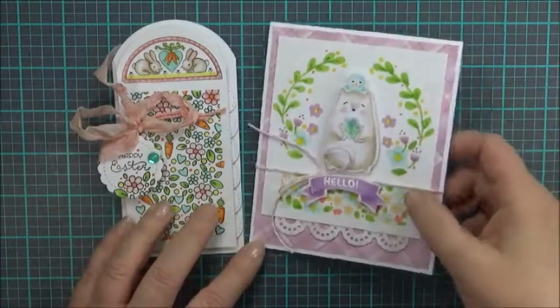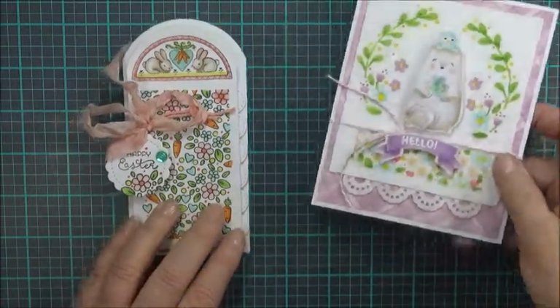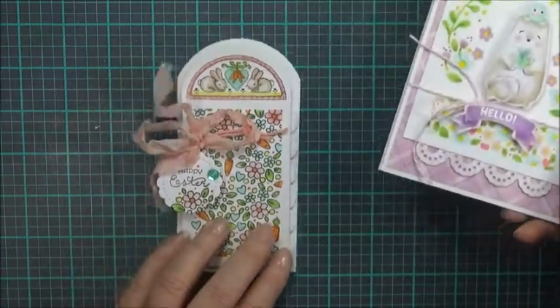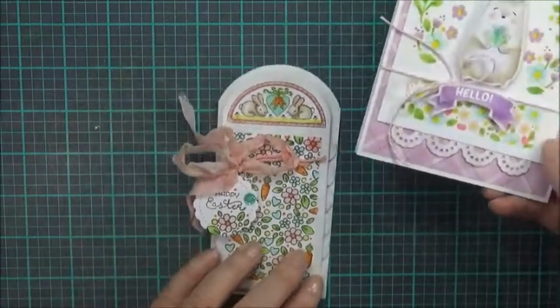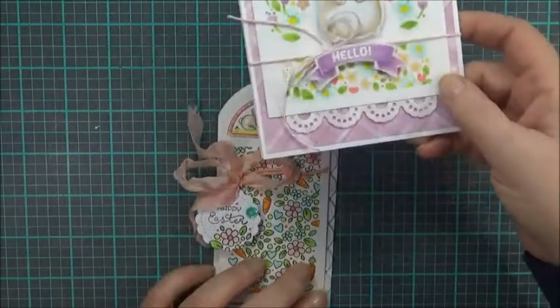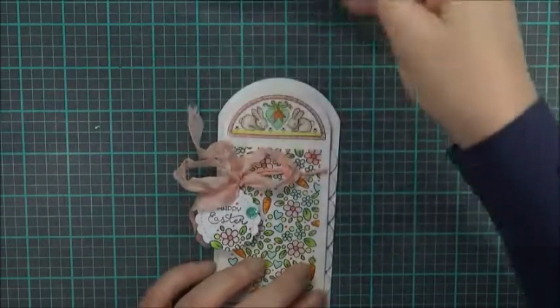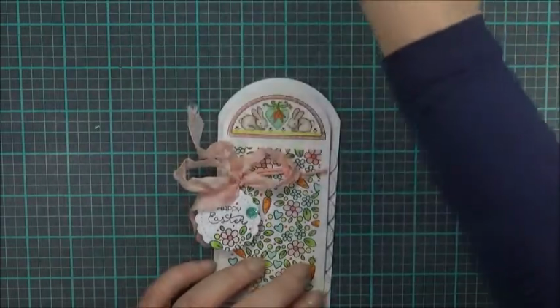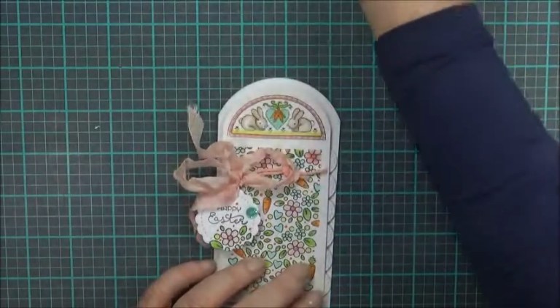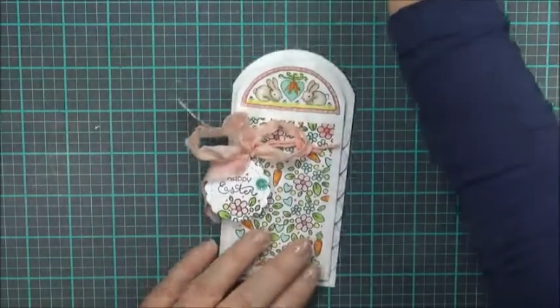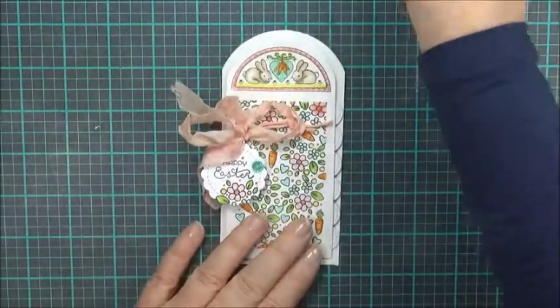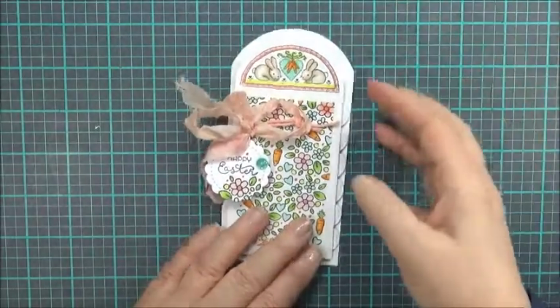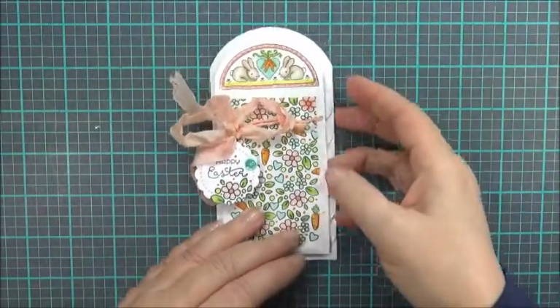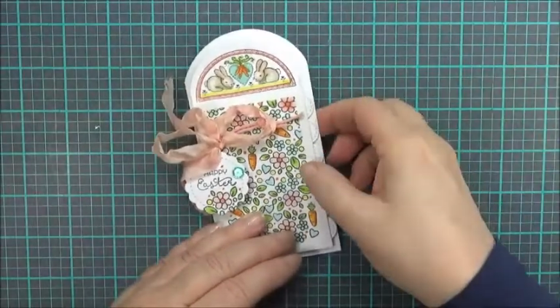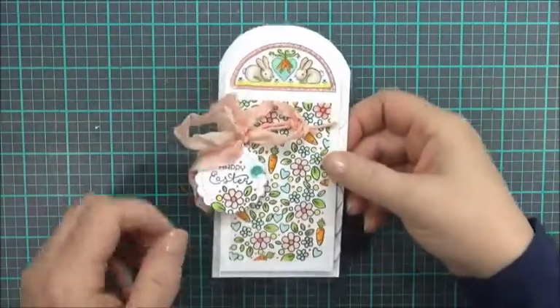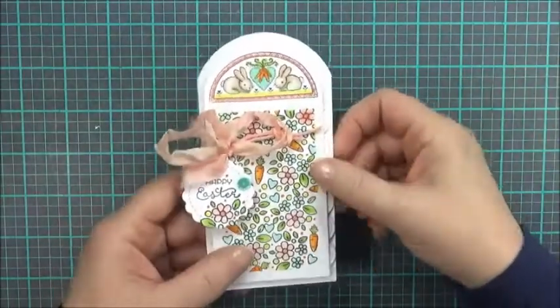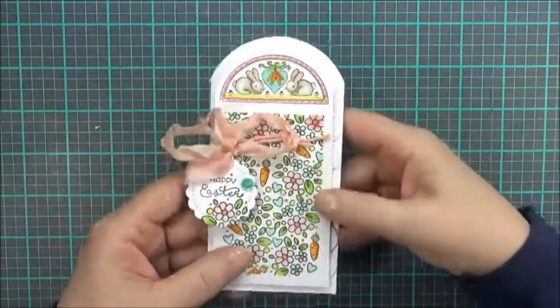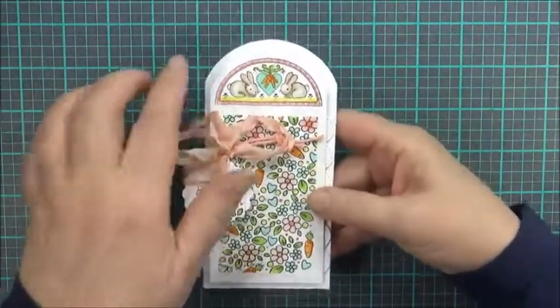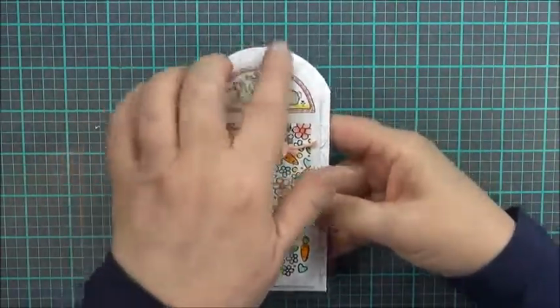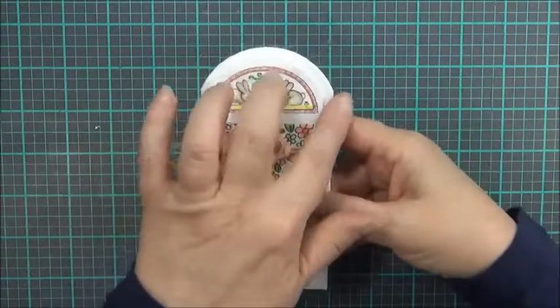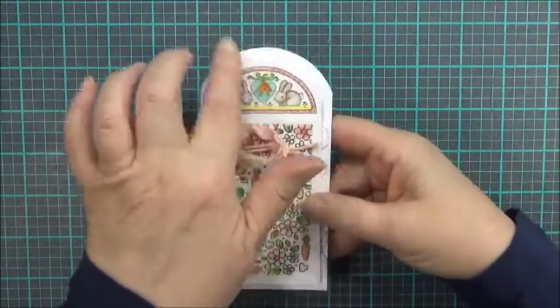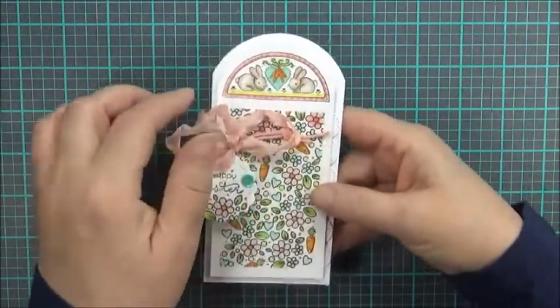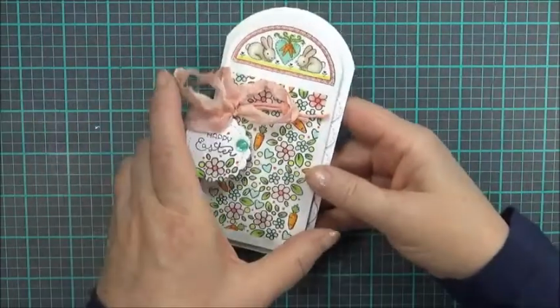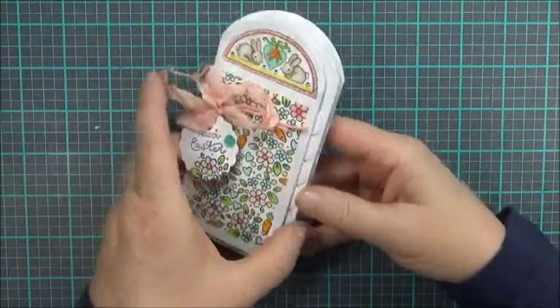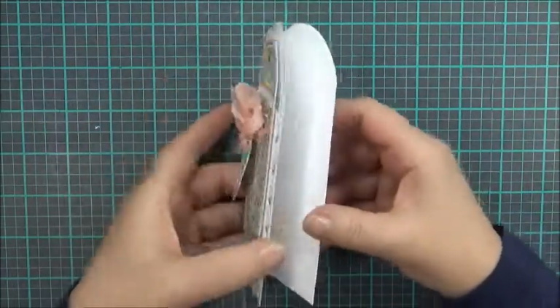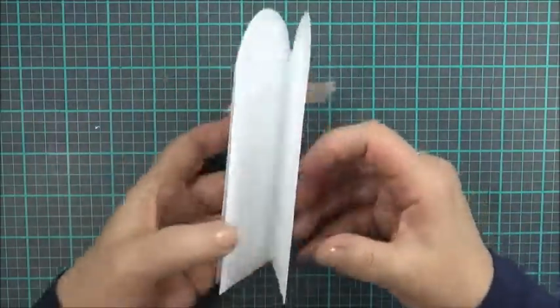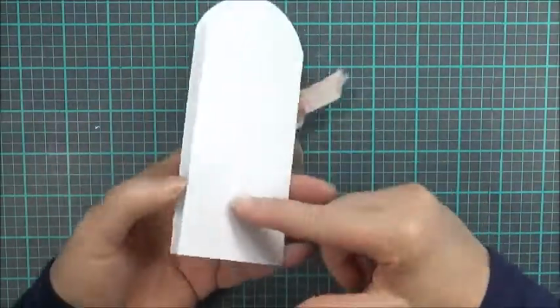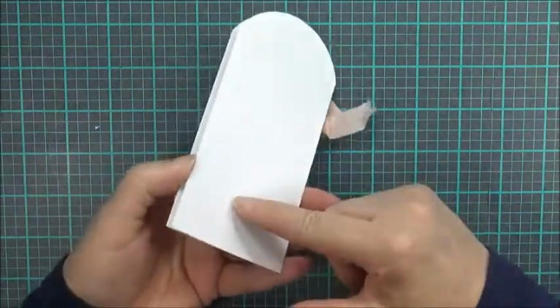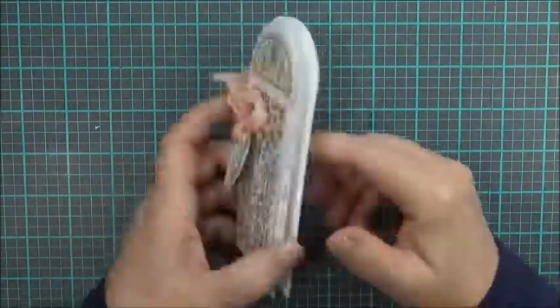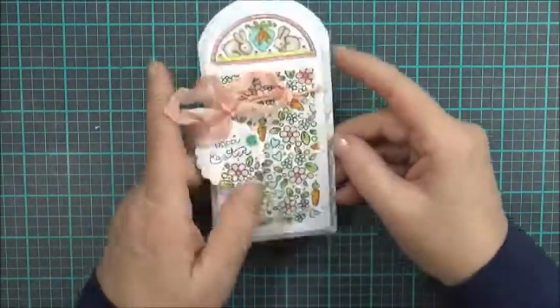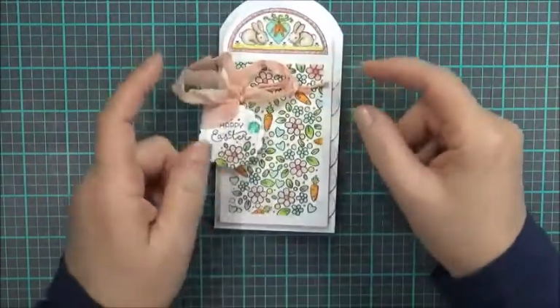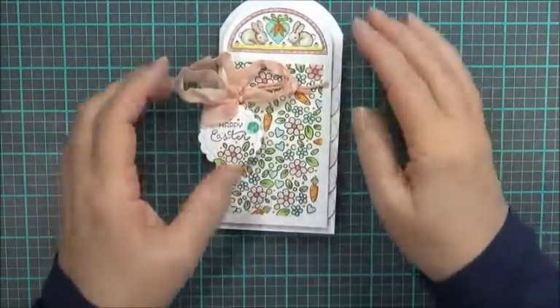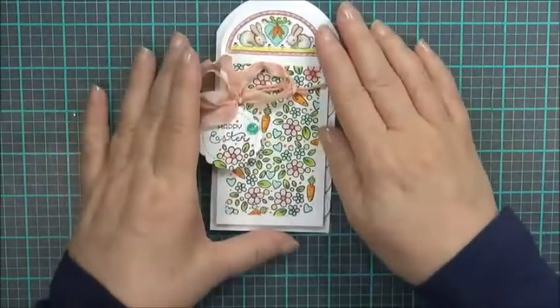Let's start with this card right here. I wanted to share just a couple little tips on how to do the arched top on this card. So let's get started.